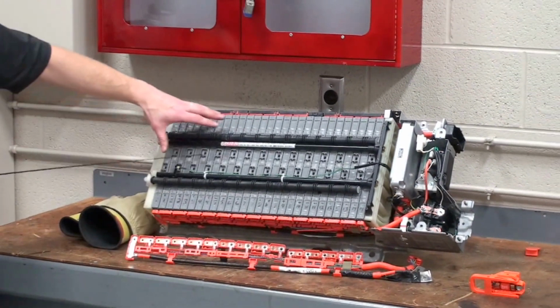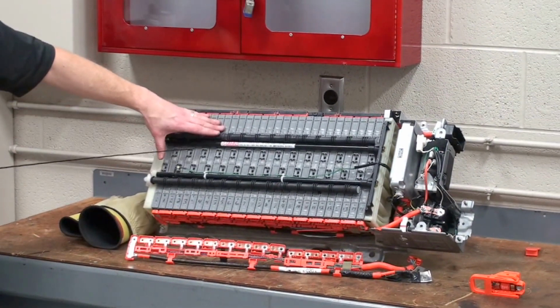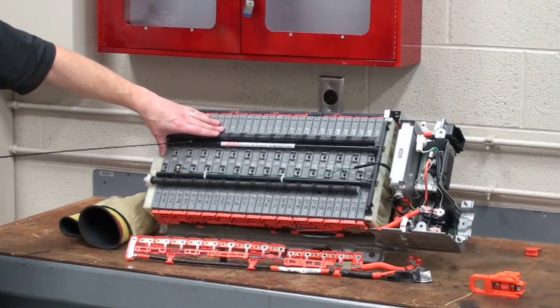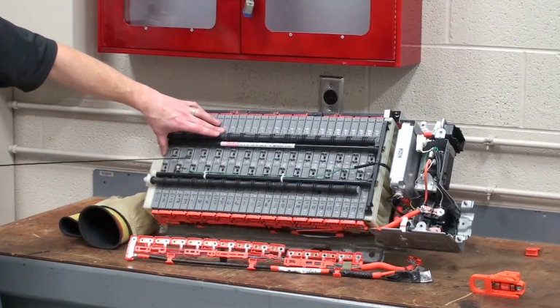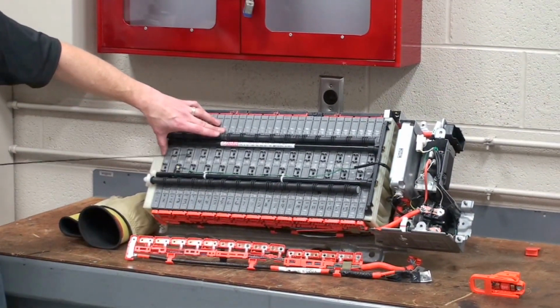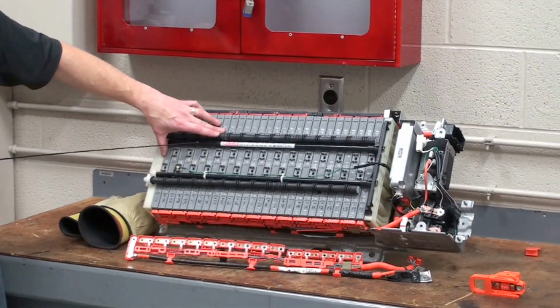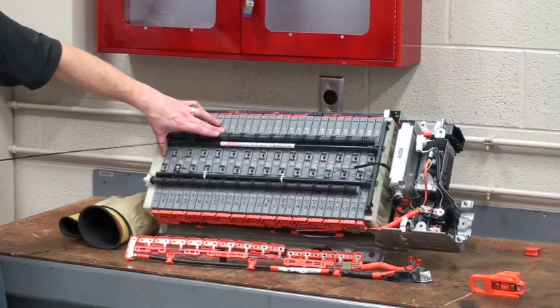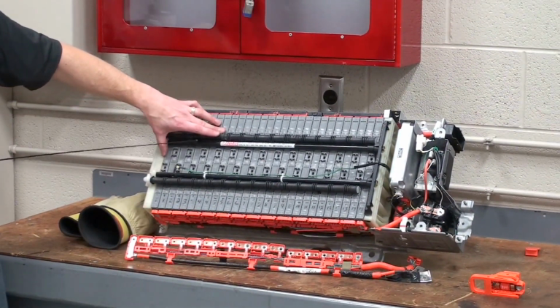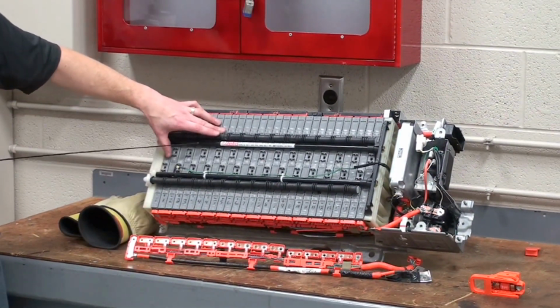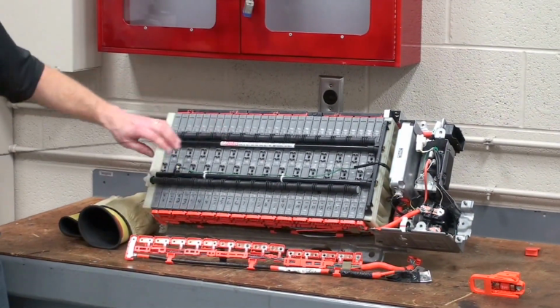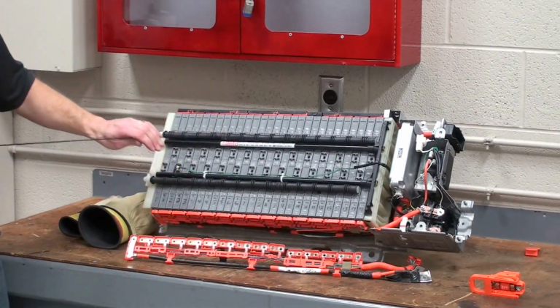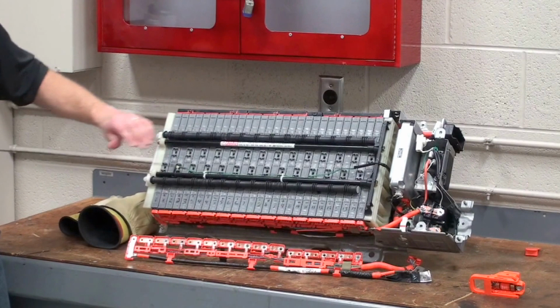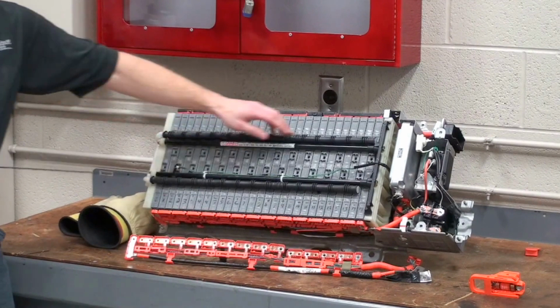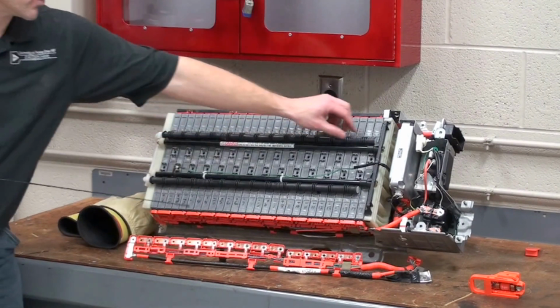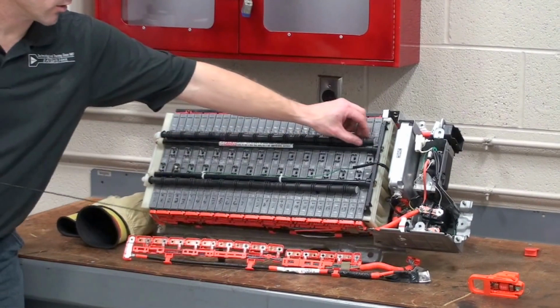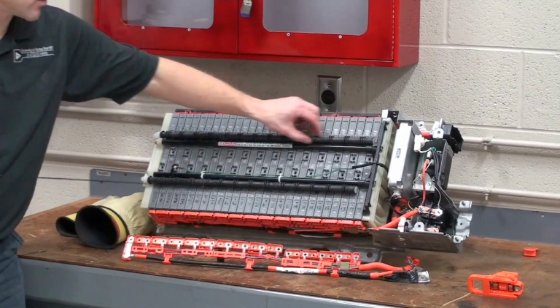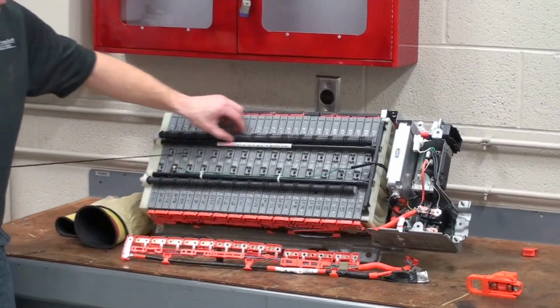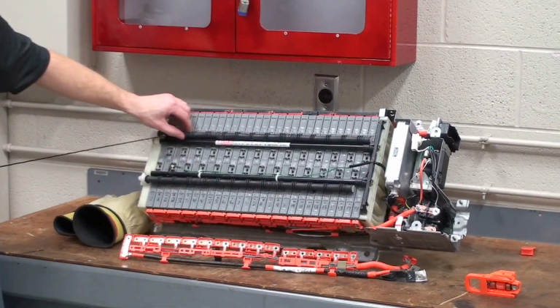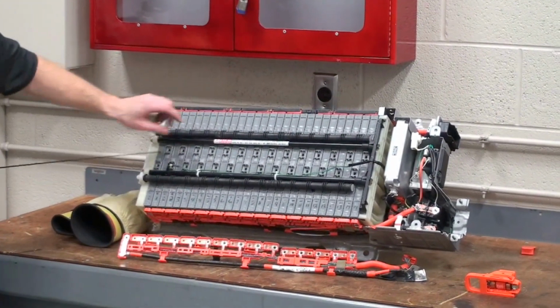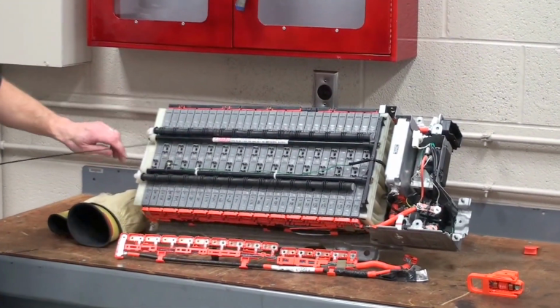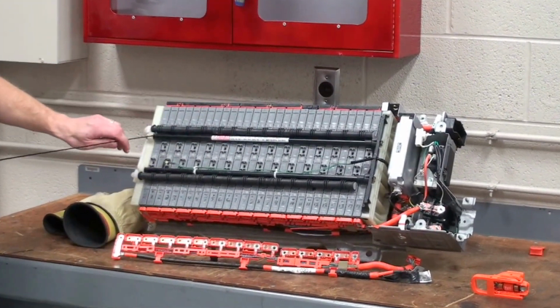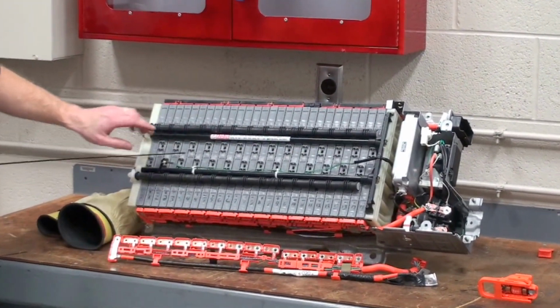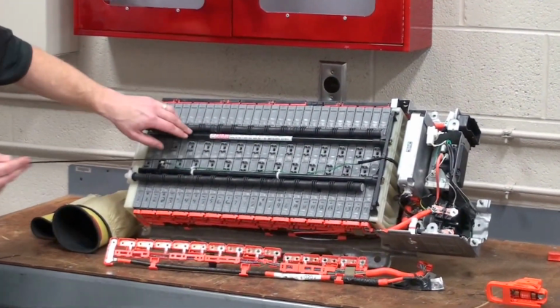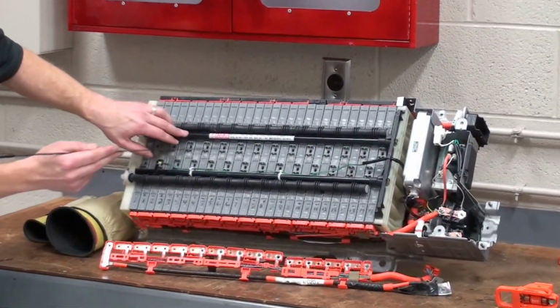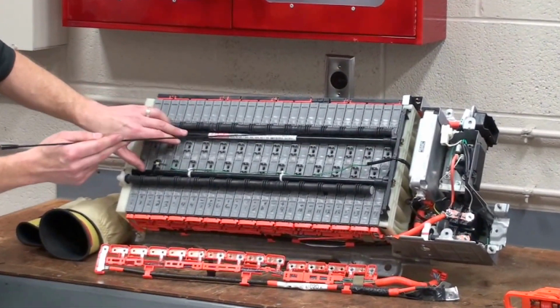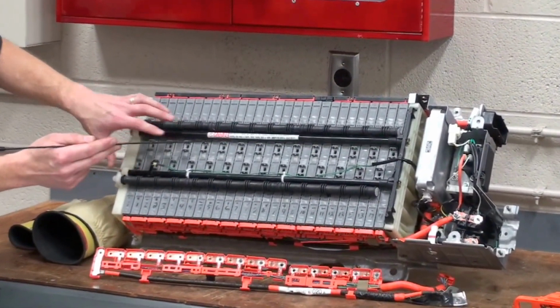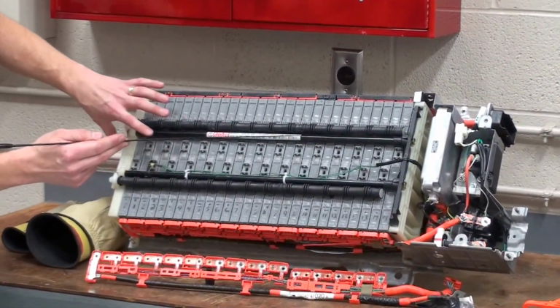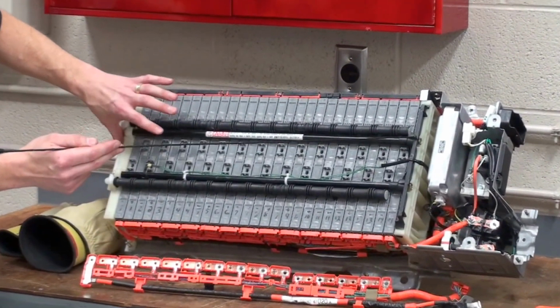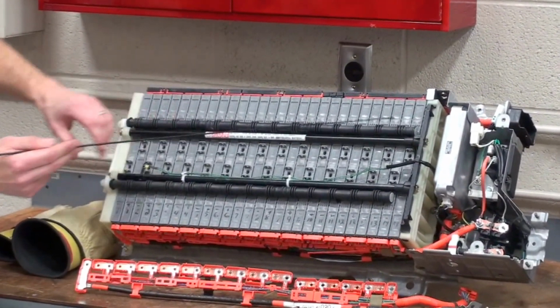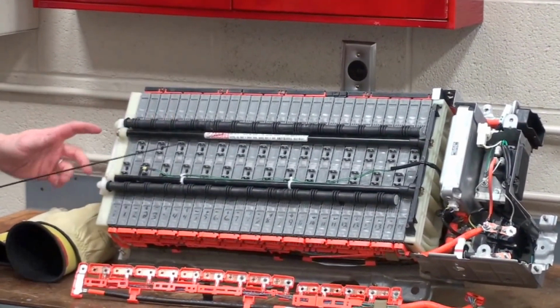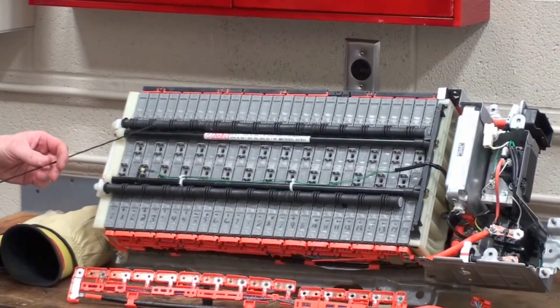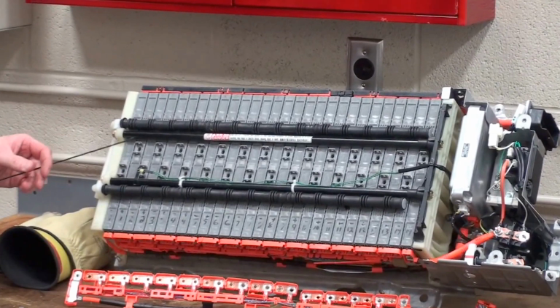This particular battery is made up of 28 modules. We have vent tubes that run across the top of those modules, and a strut bar that's designed to hold the entire pack together.